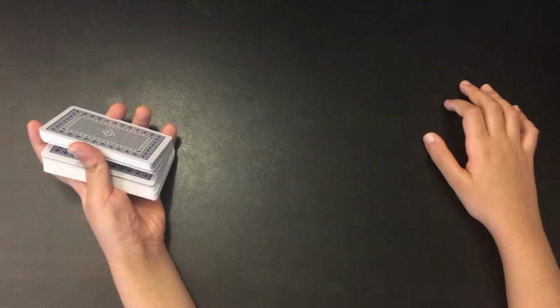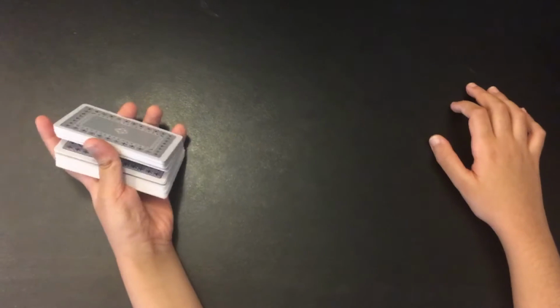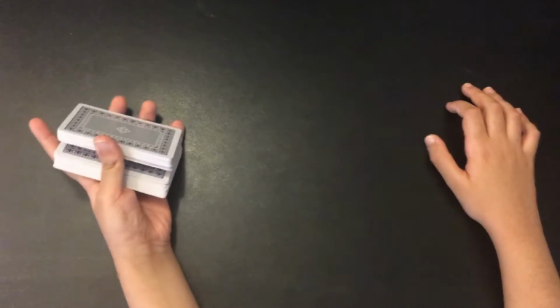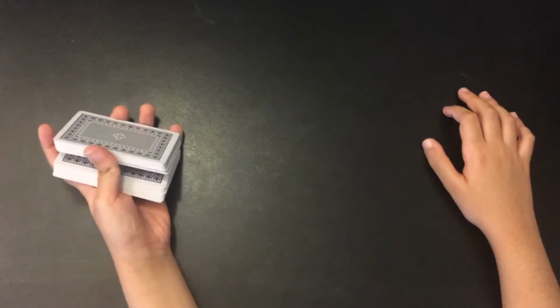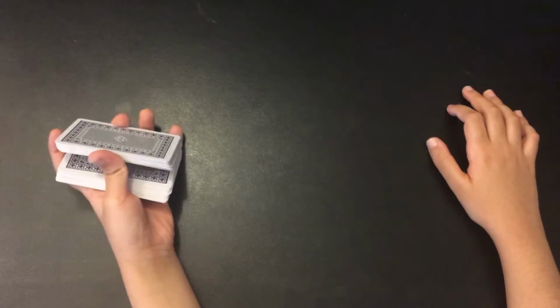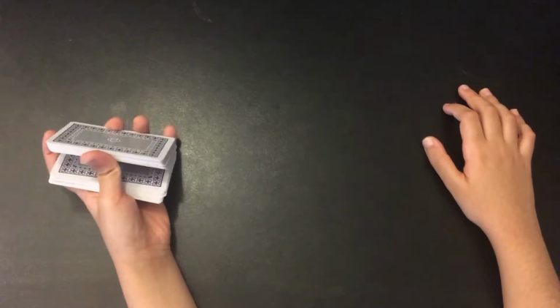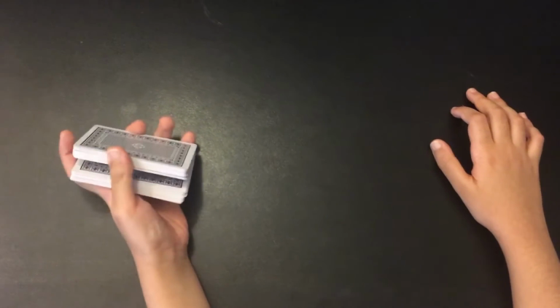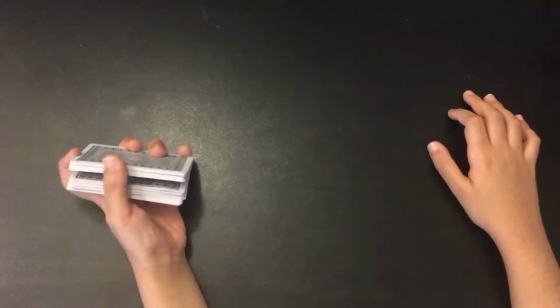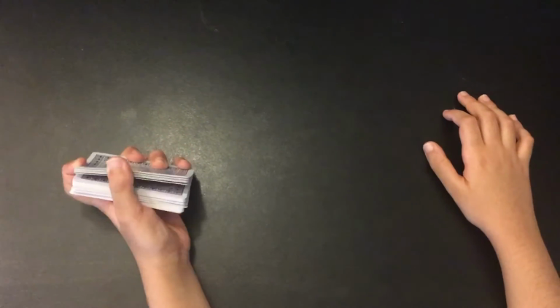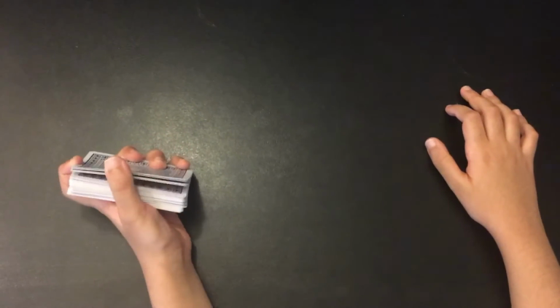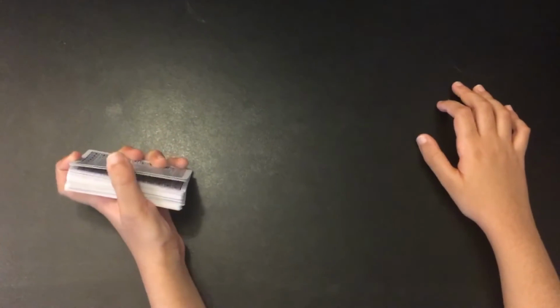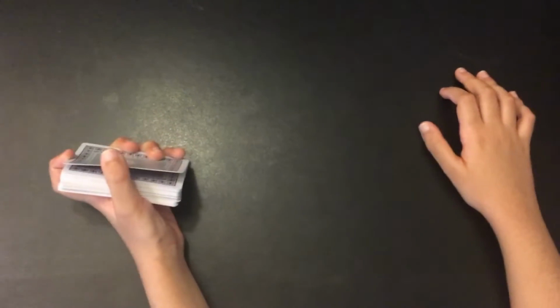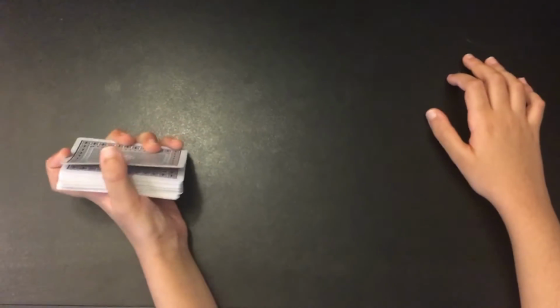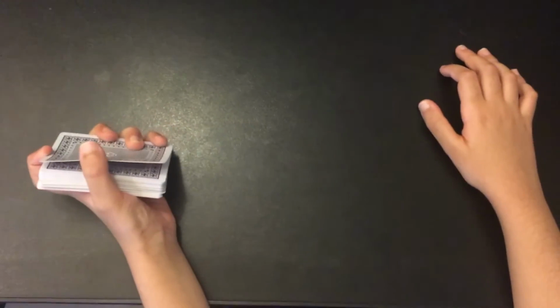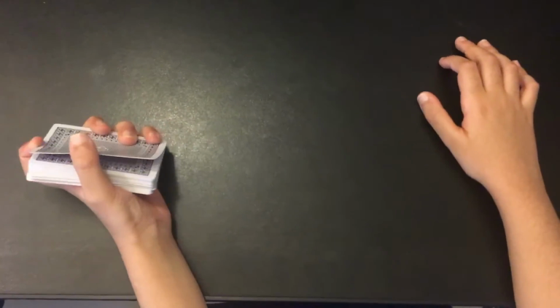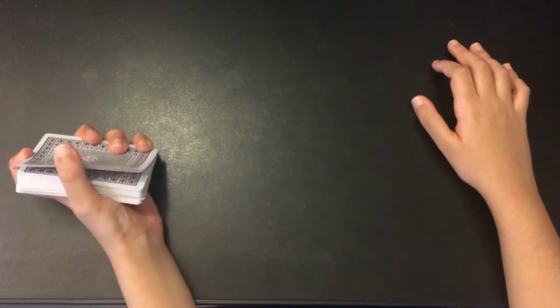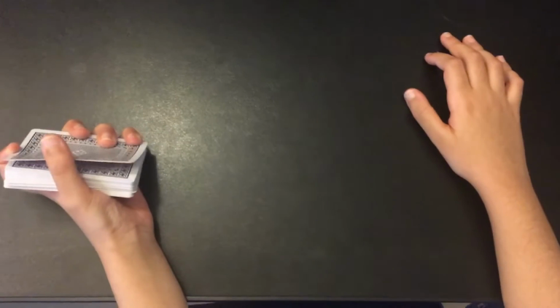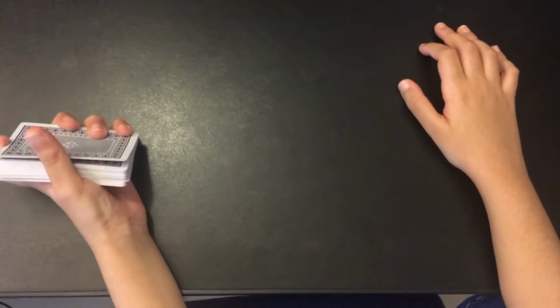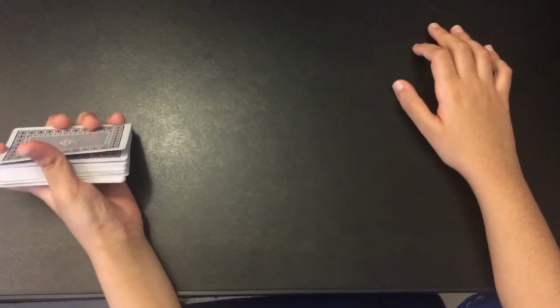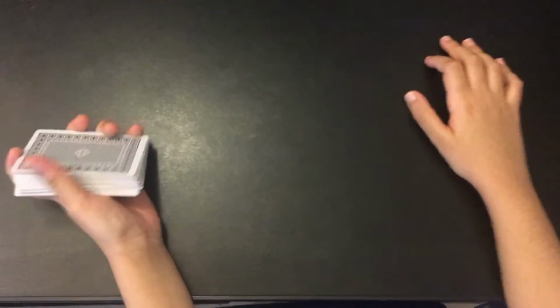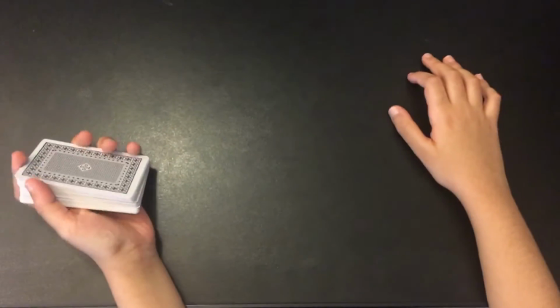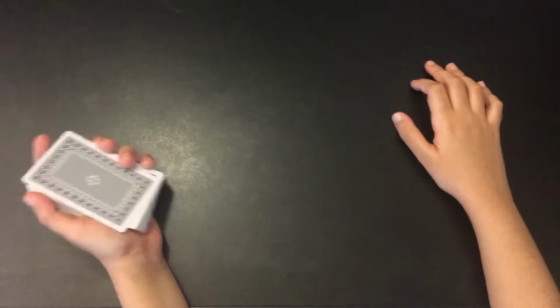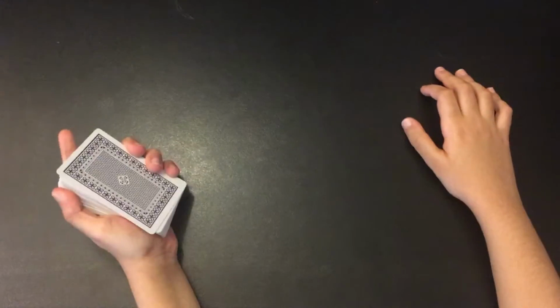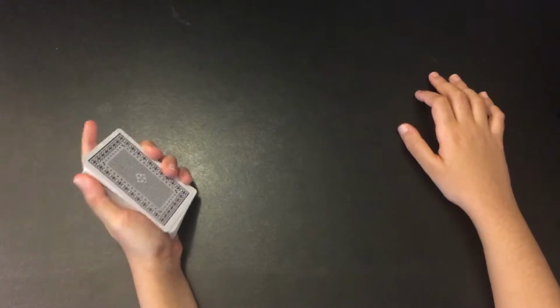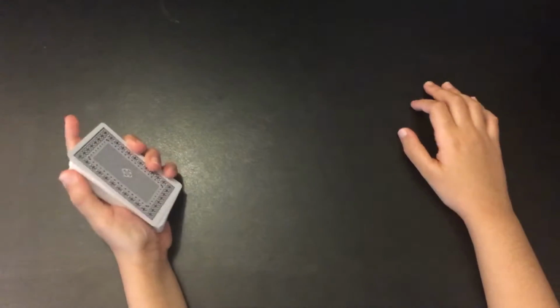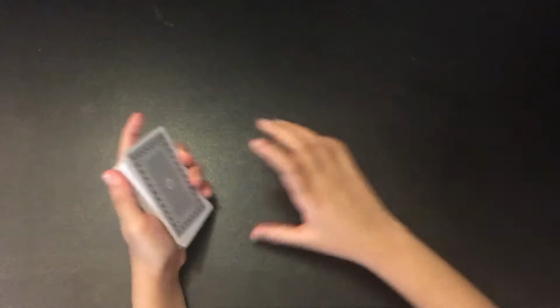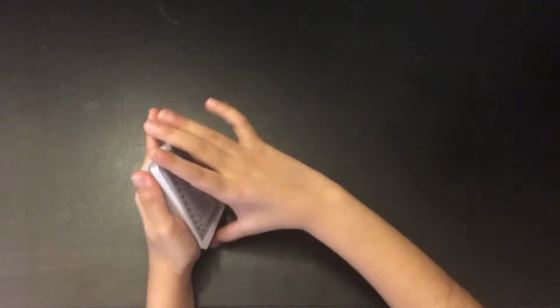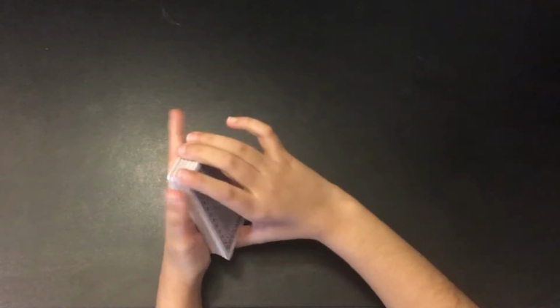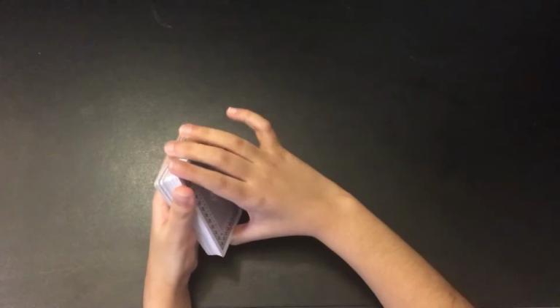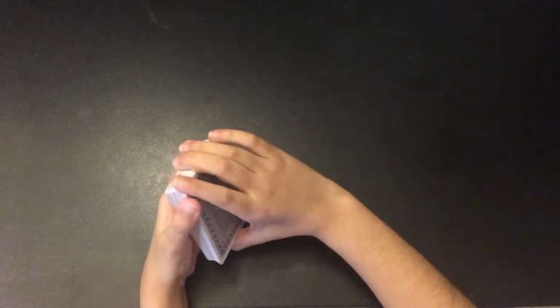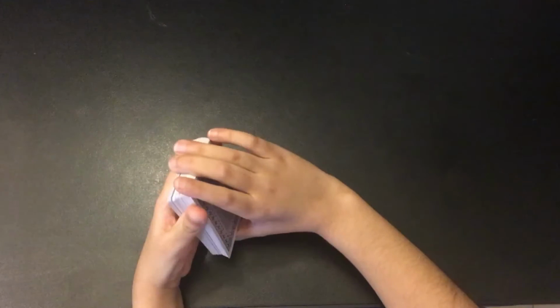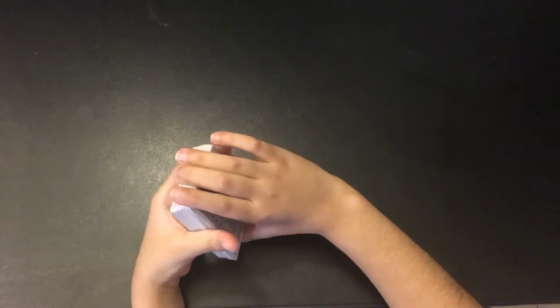Hello guys, we are back with another video. Today I will teach you an awesome and very easy card trick, so let's get to it.